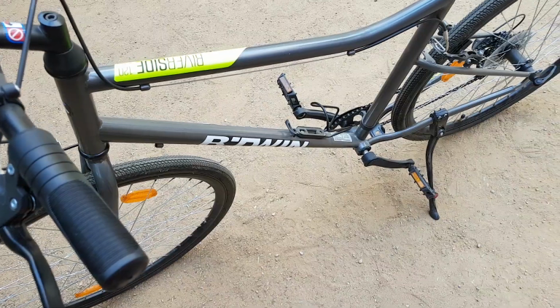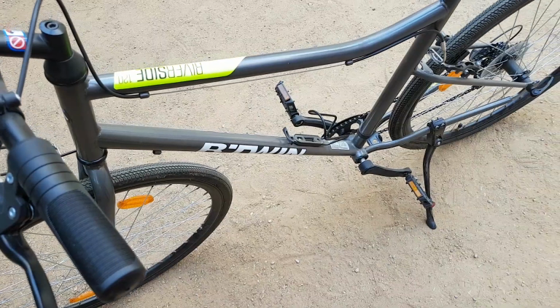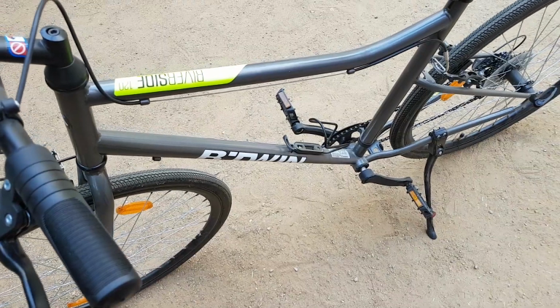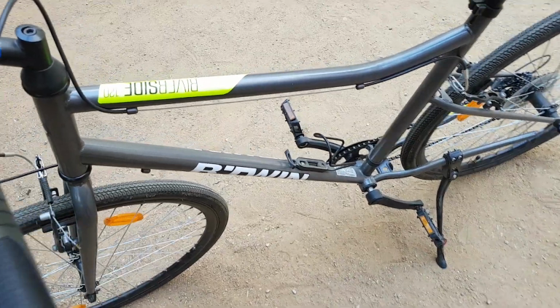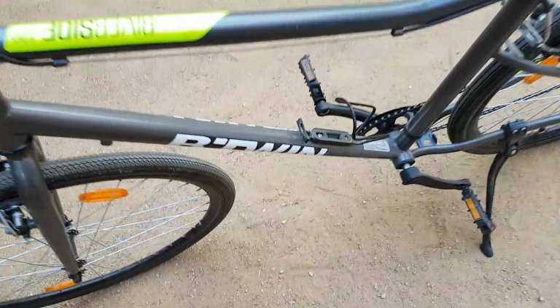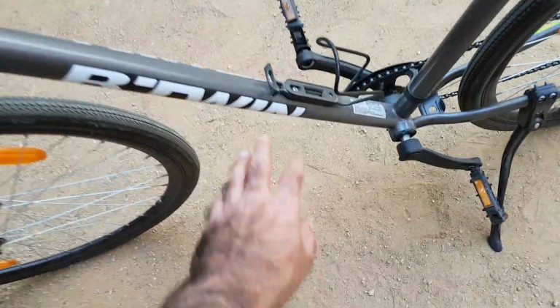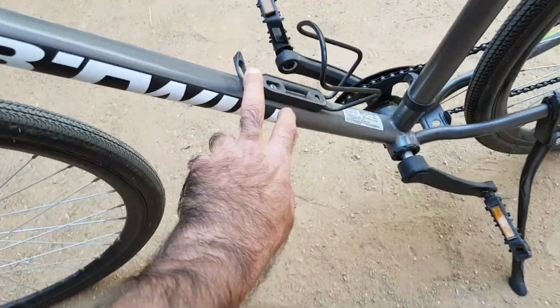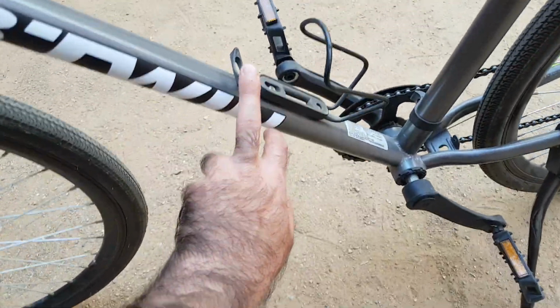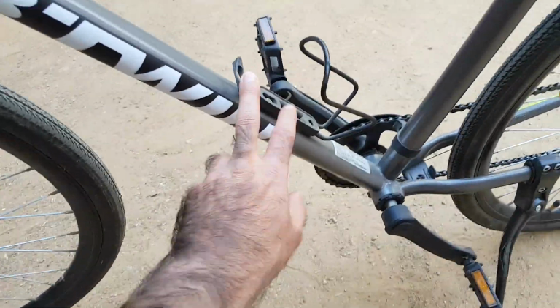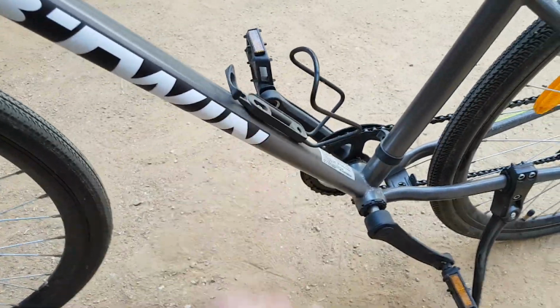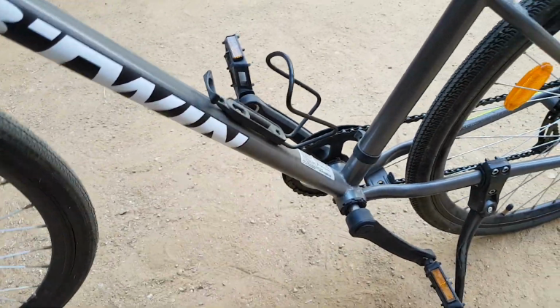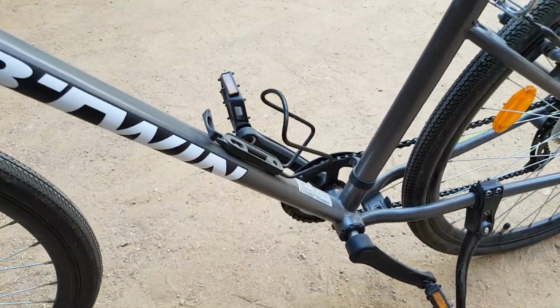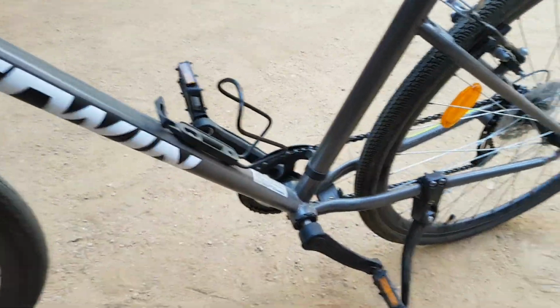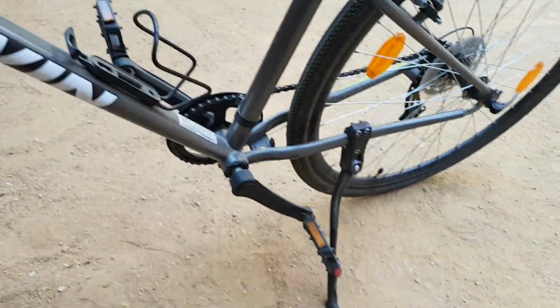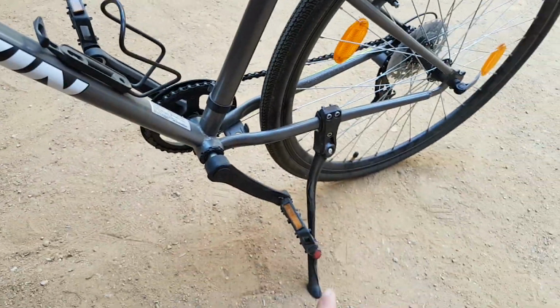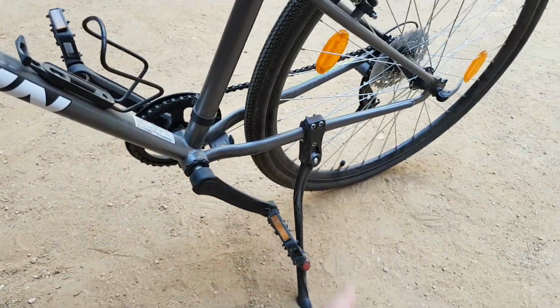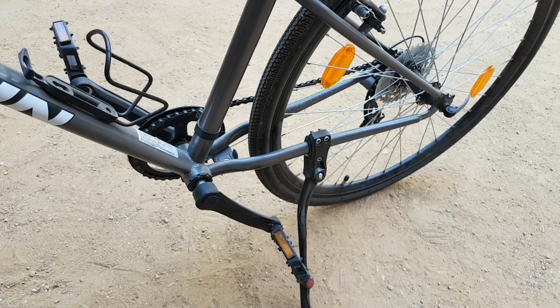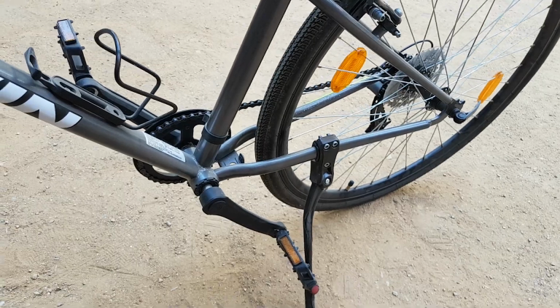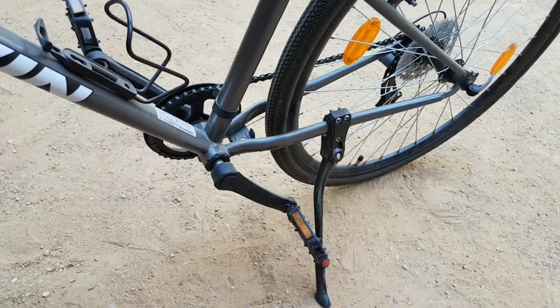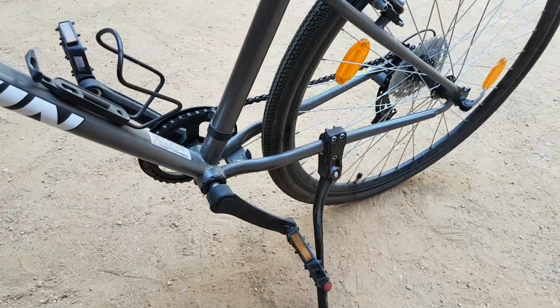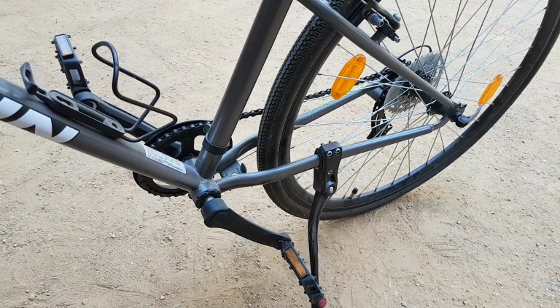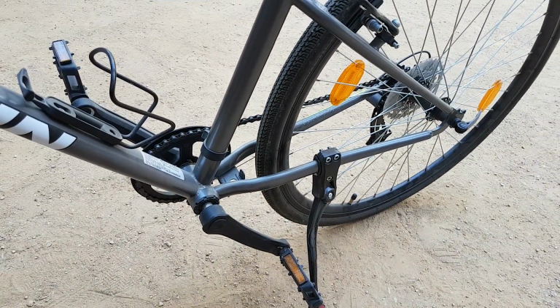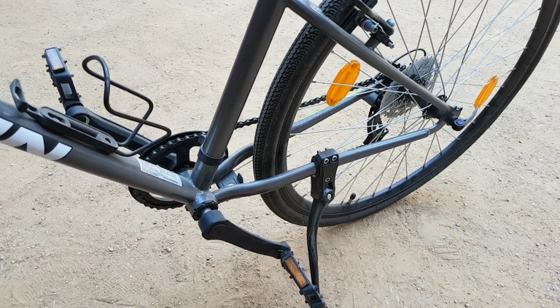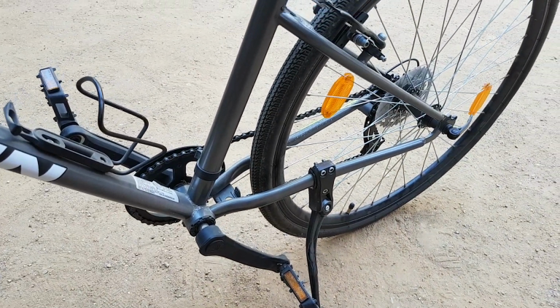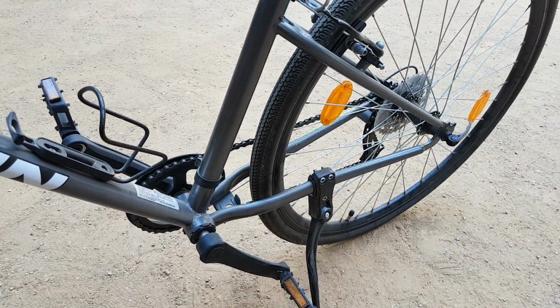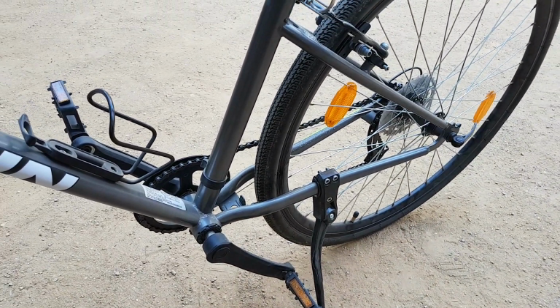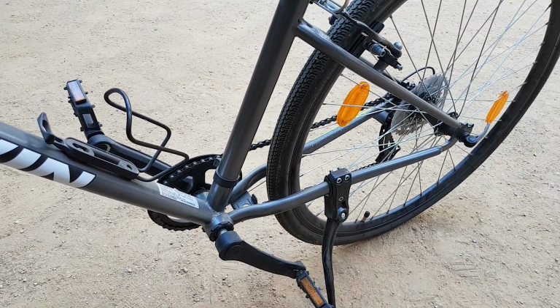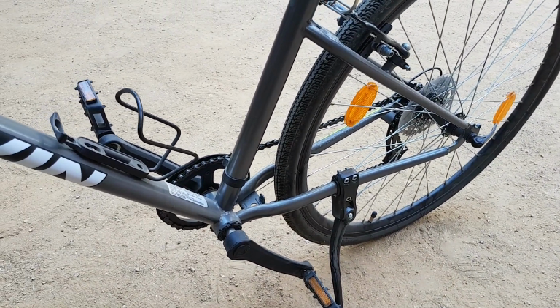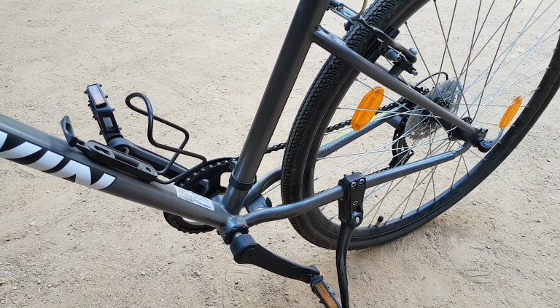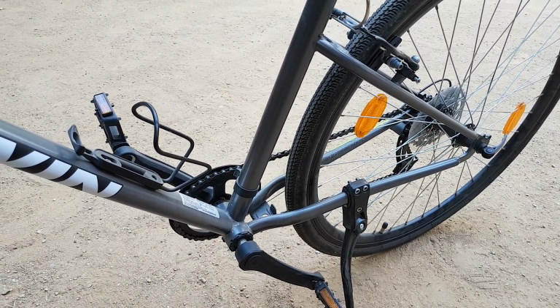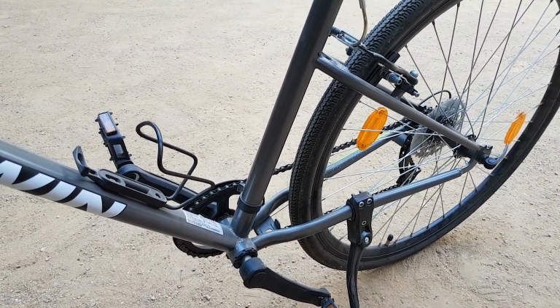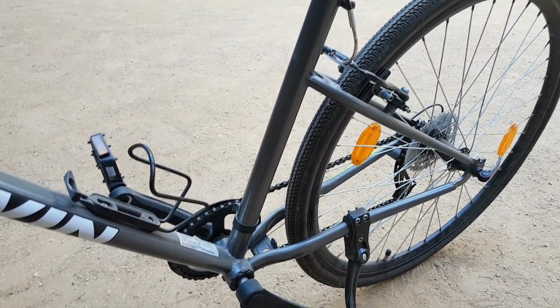The bottle holder is not standard — it doesn't come with a bottle holder. Neither does it come with a stand. Those have both been added after buying this bike.